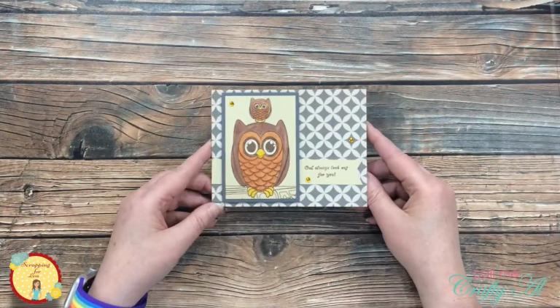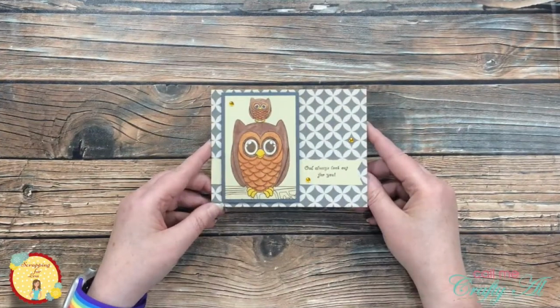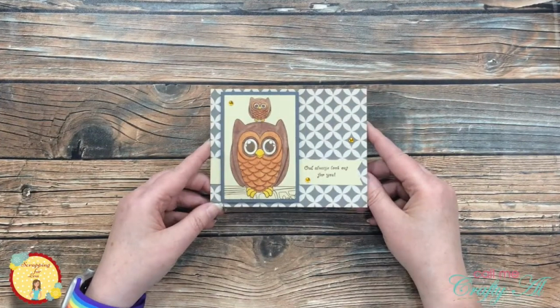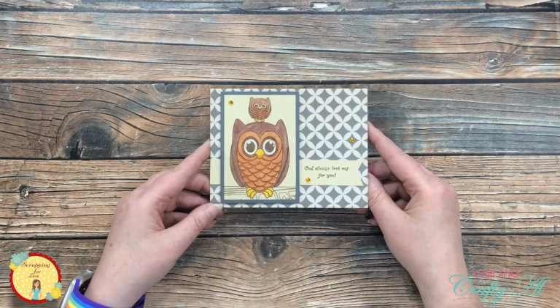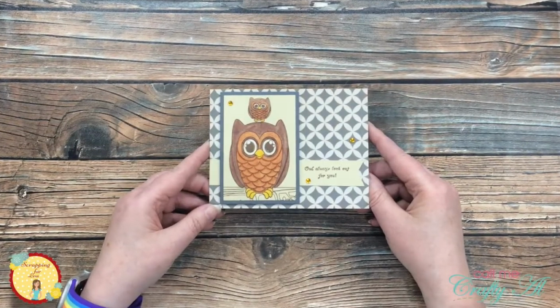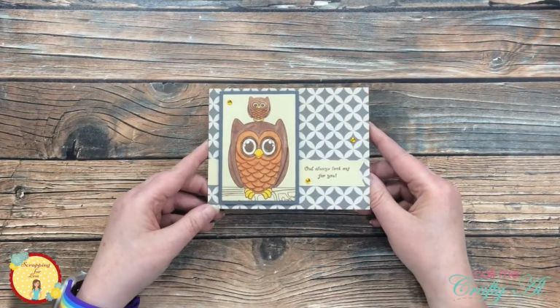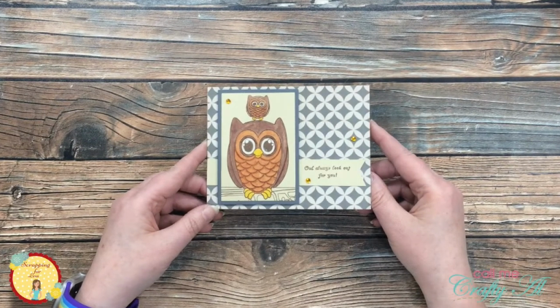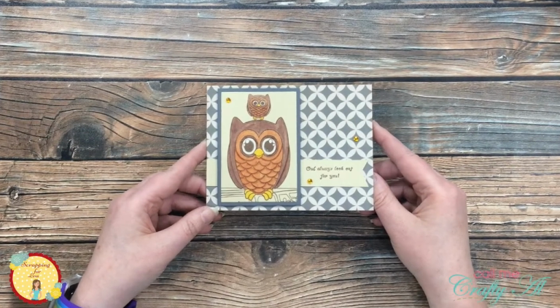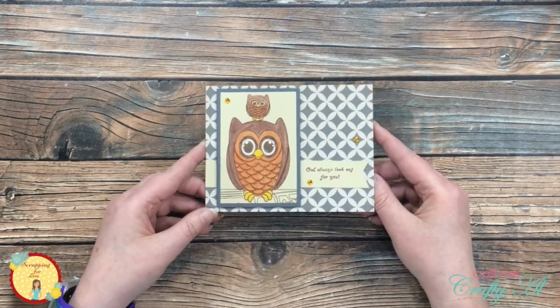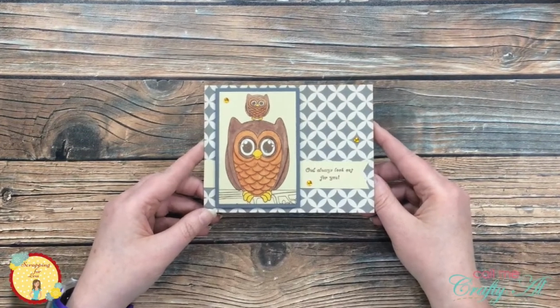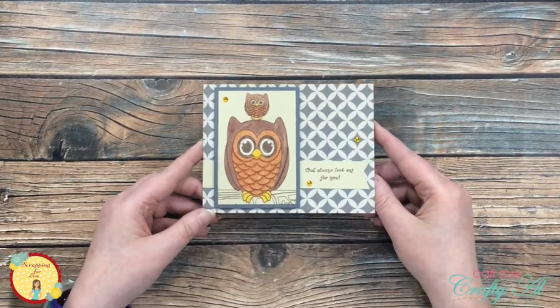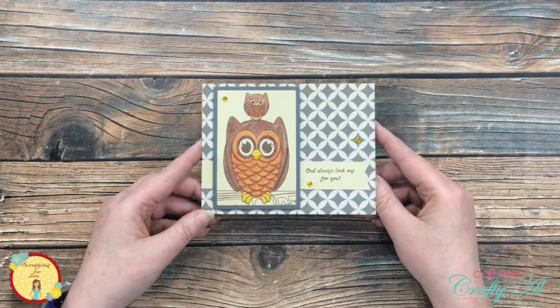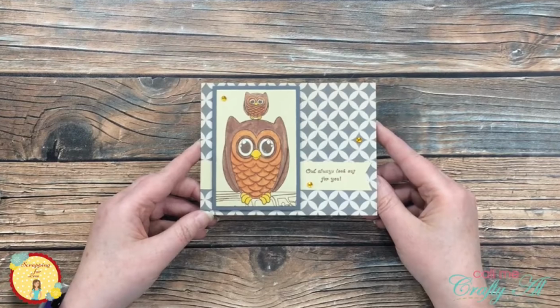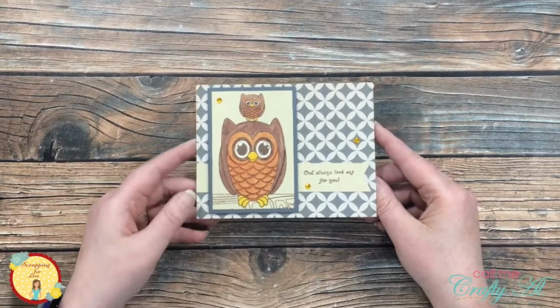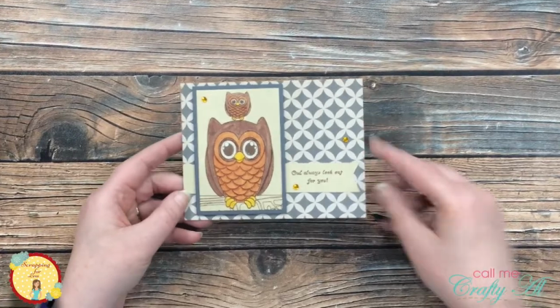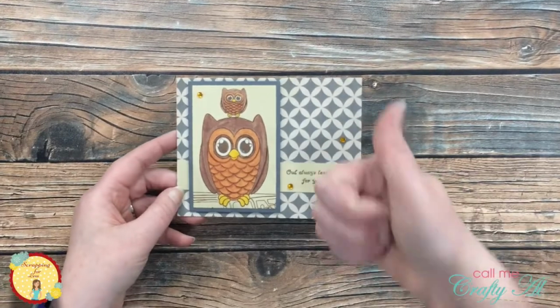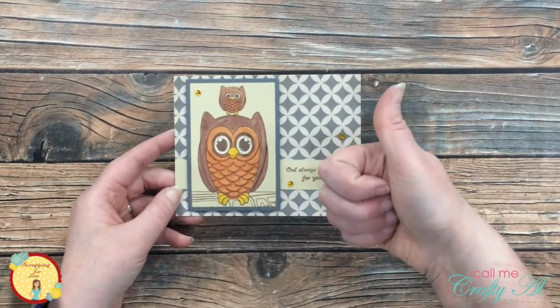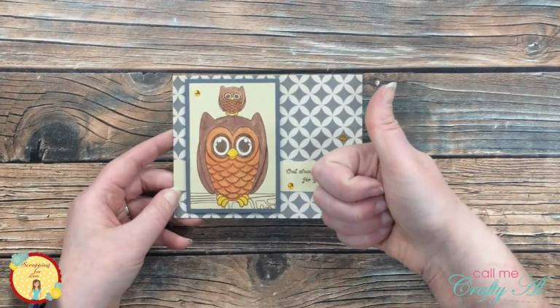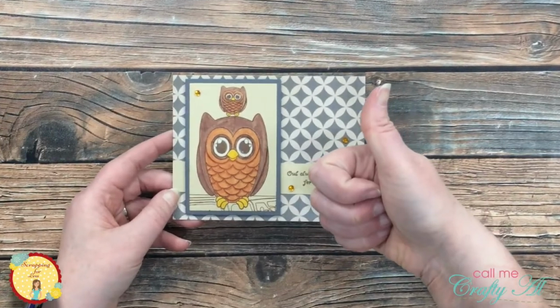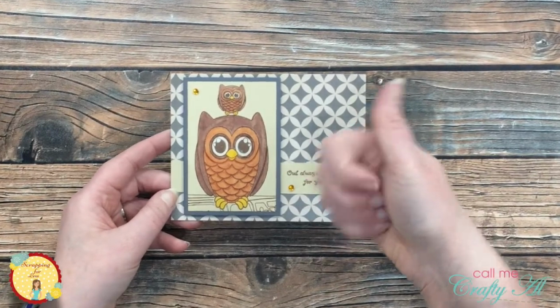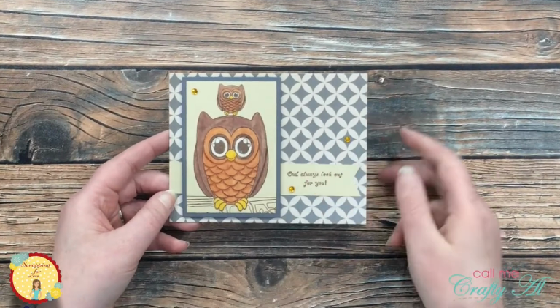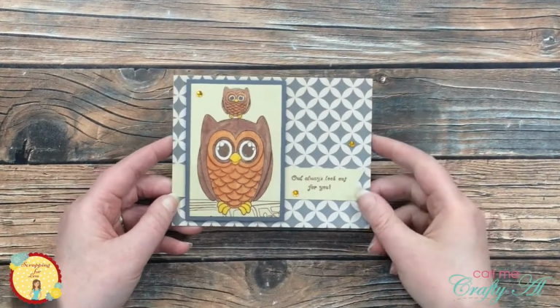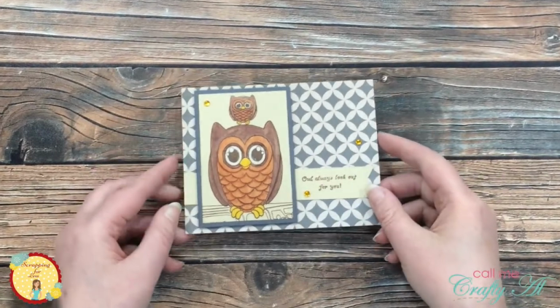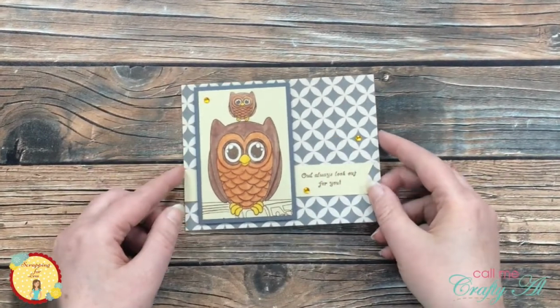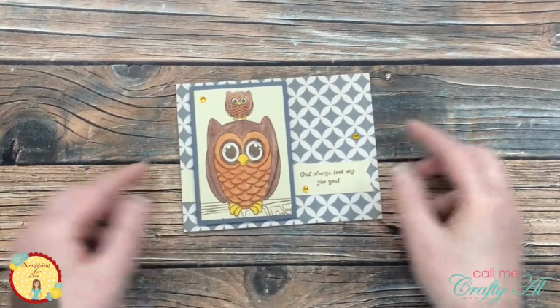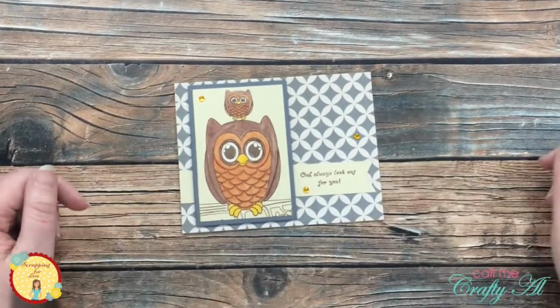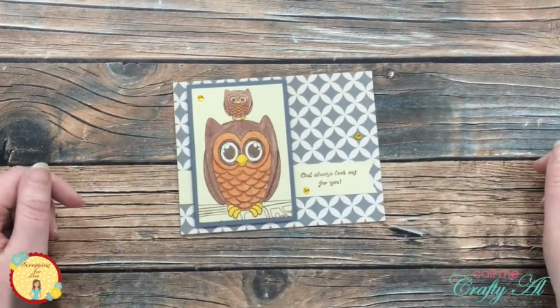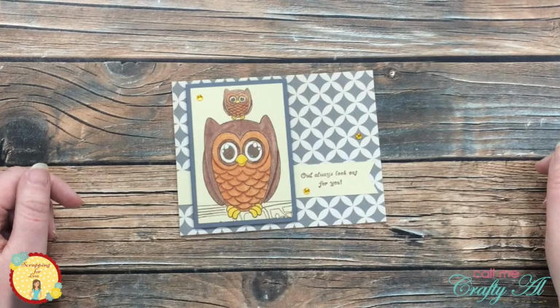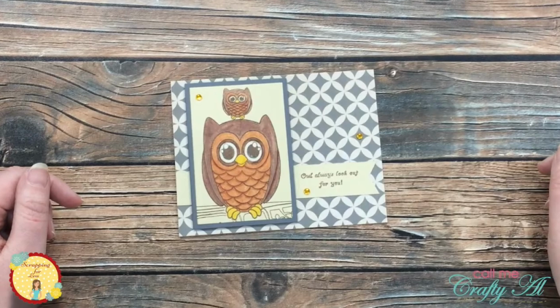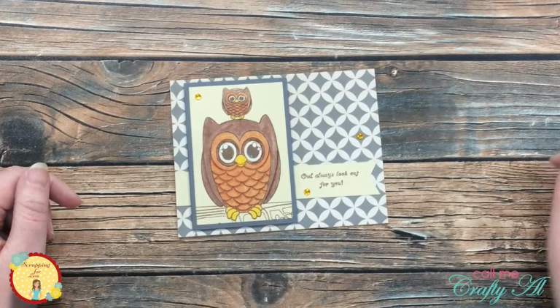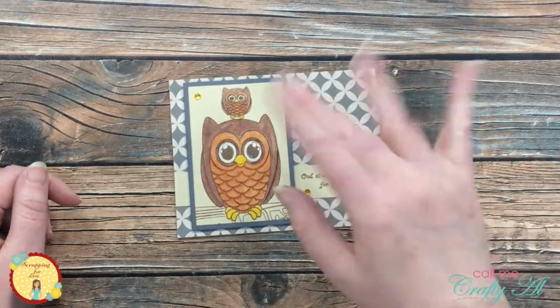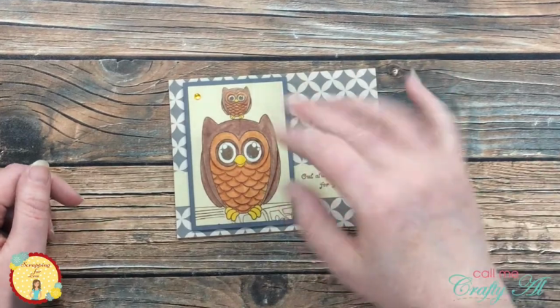I hope you enjoyed seeing how I made today's card. If you did, as always we appreciate a thumbs up. Until our next video, we hope you're all having a crafty day — bye bye!